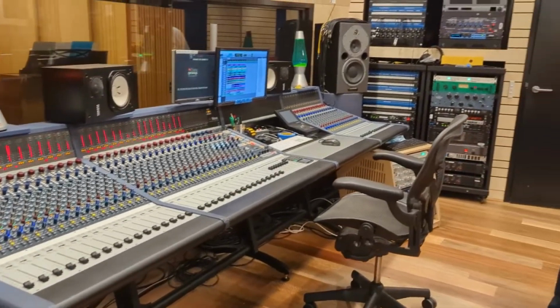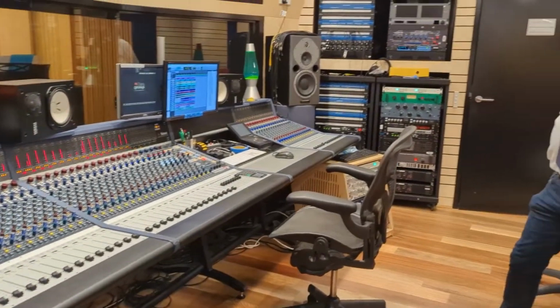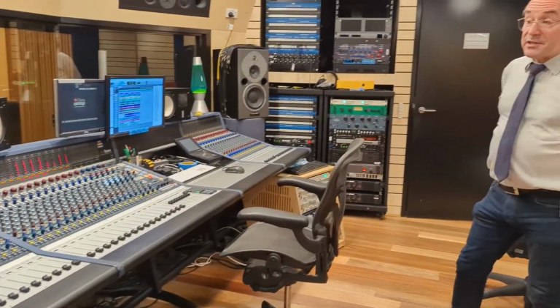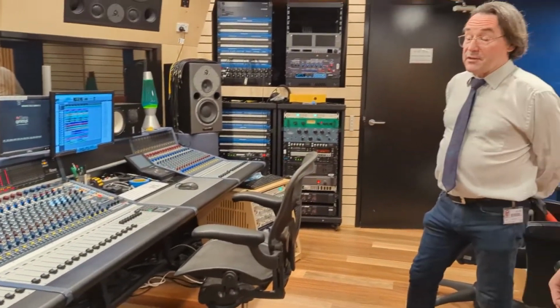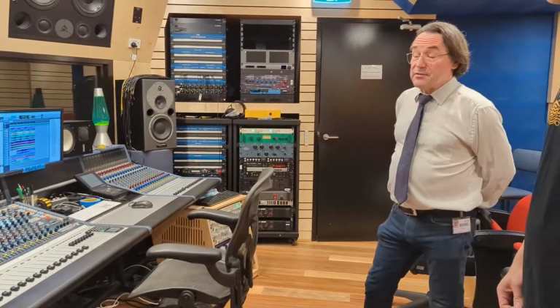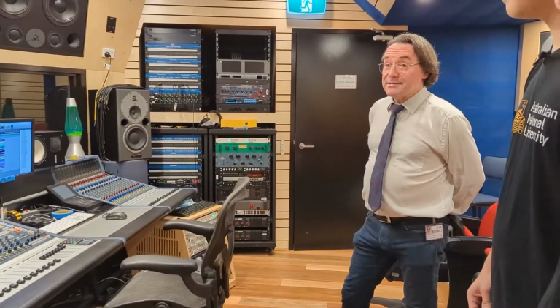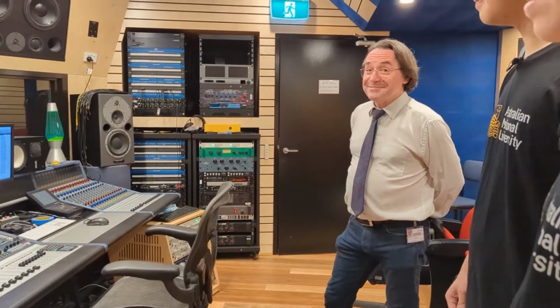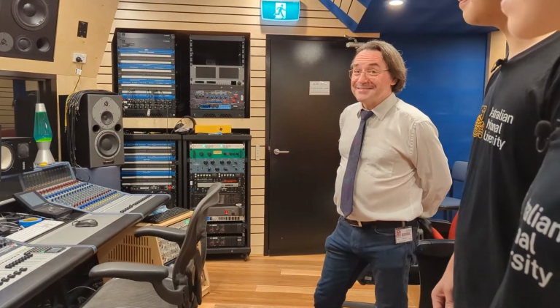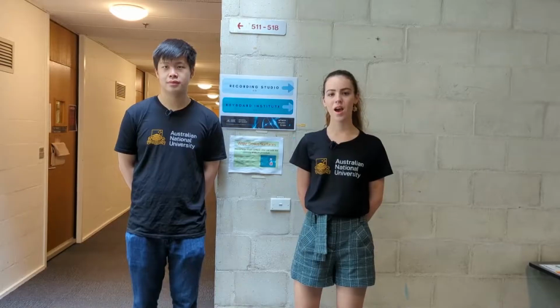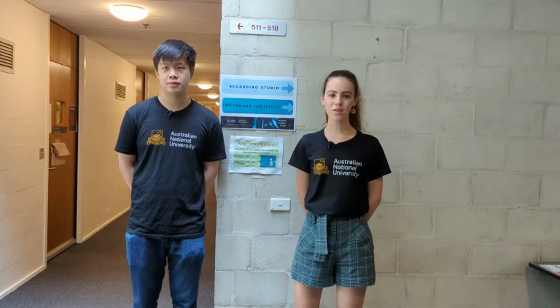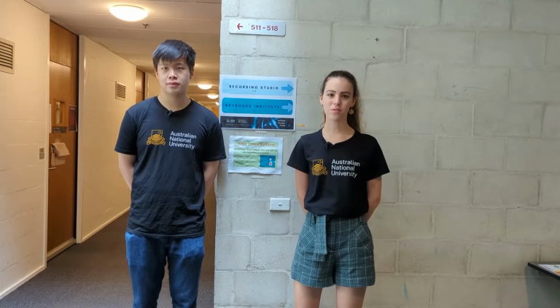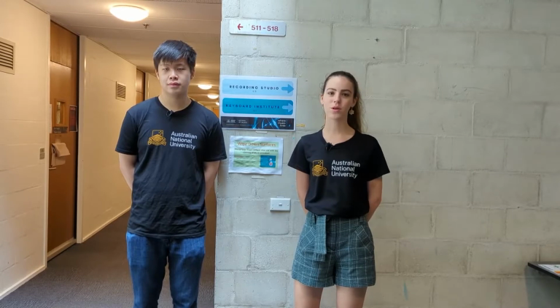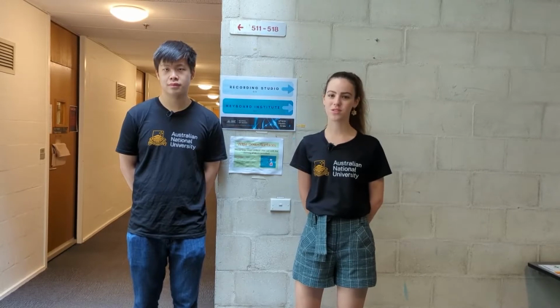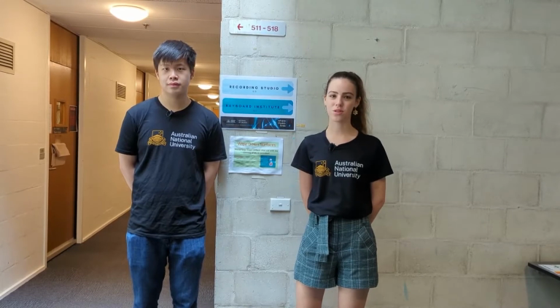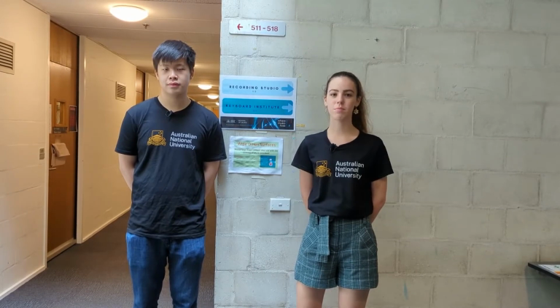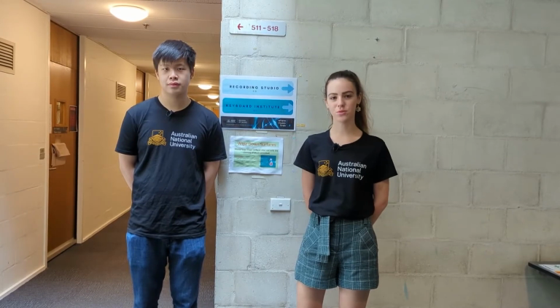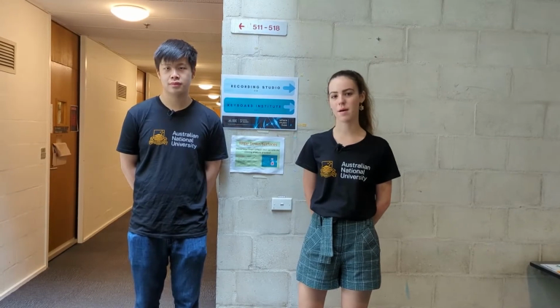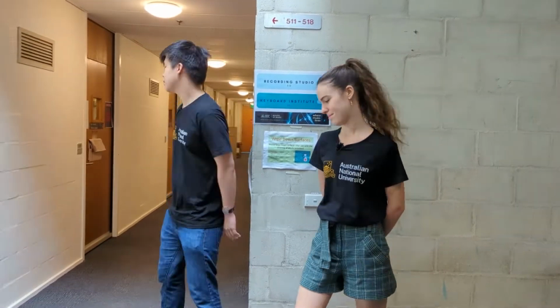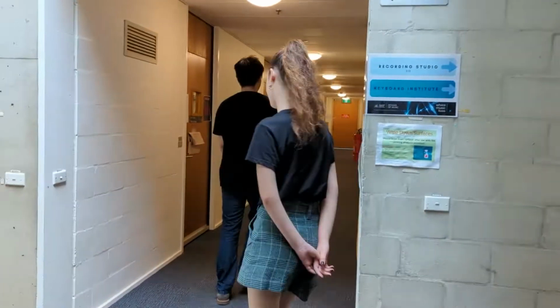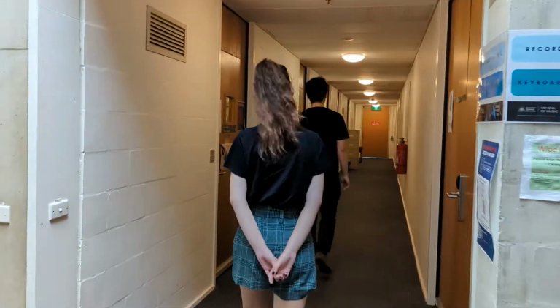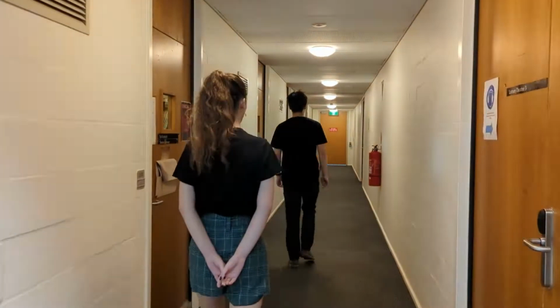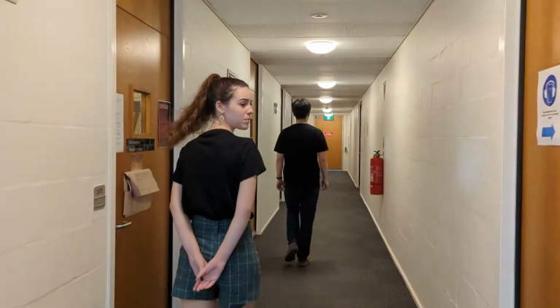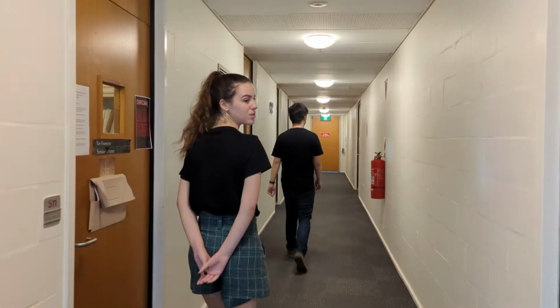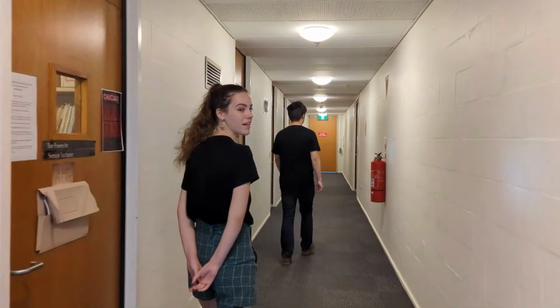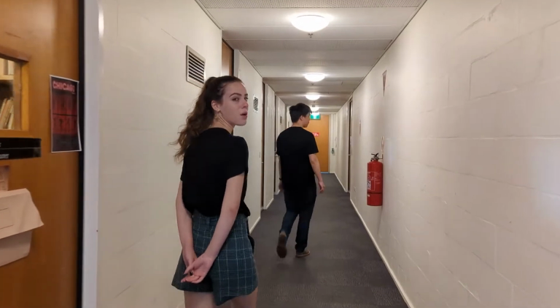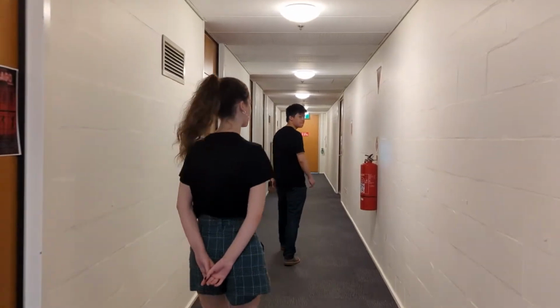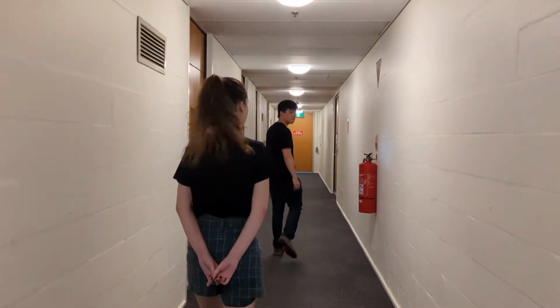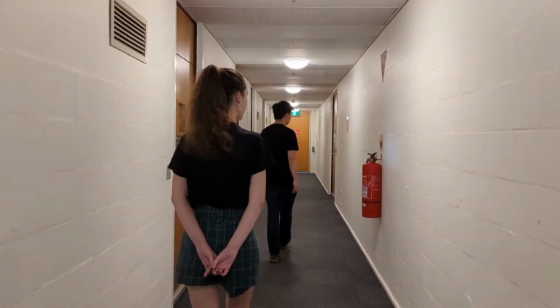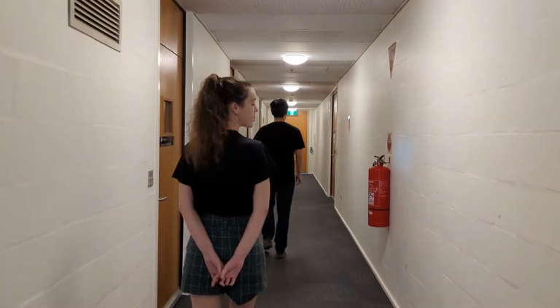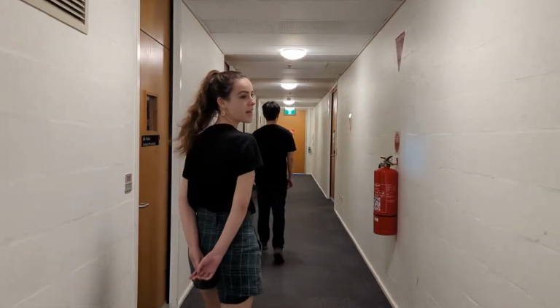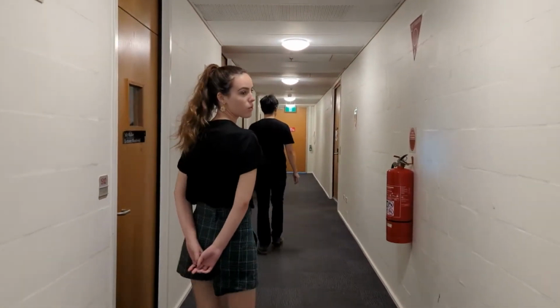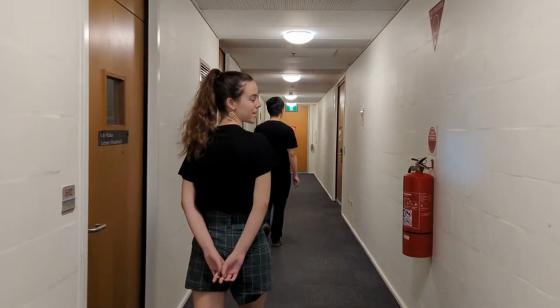Our students get to learn how to use this. Around the corner from the recording studio is the Pro Tools Lab. This is where students studying composition for film and video games are working.